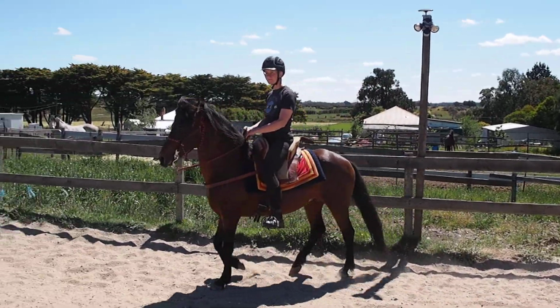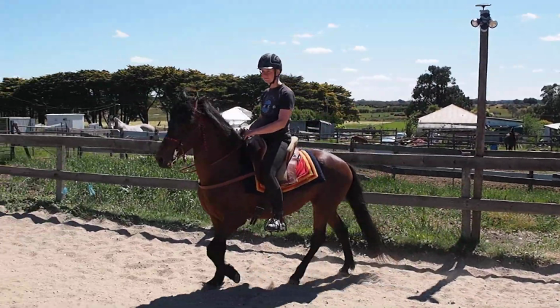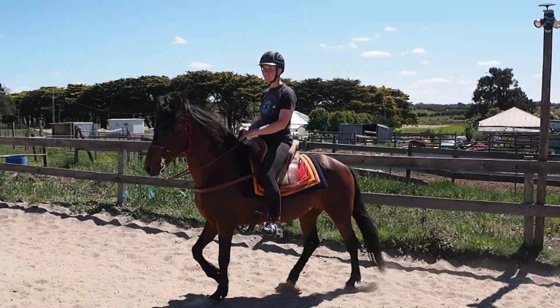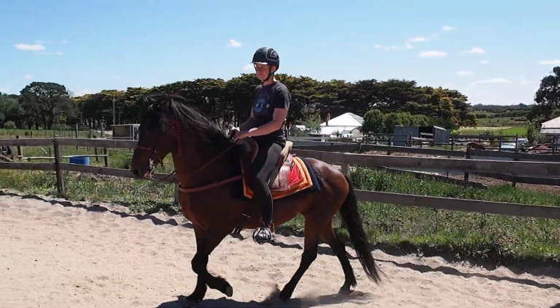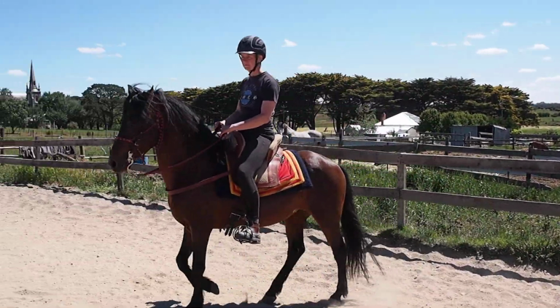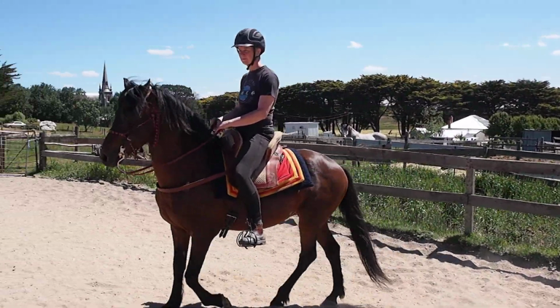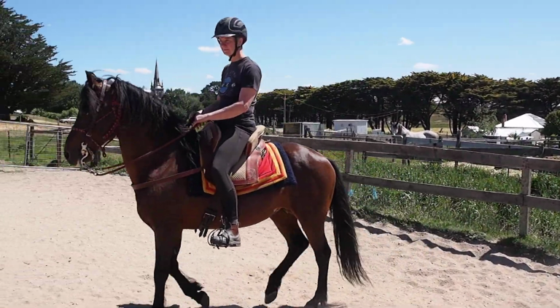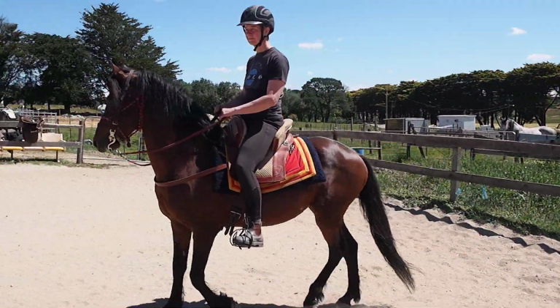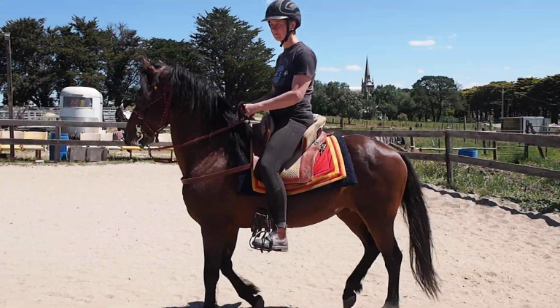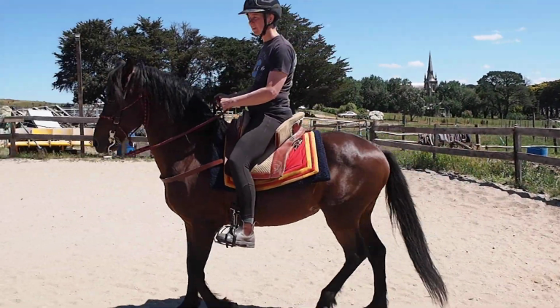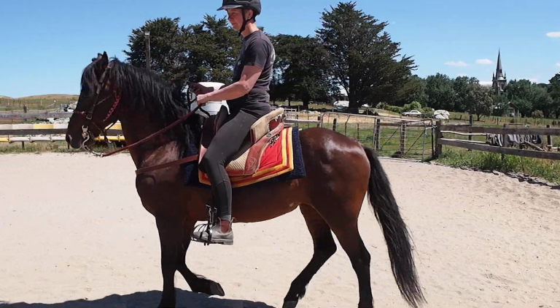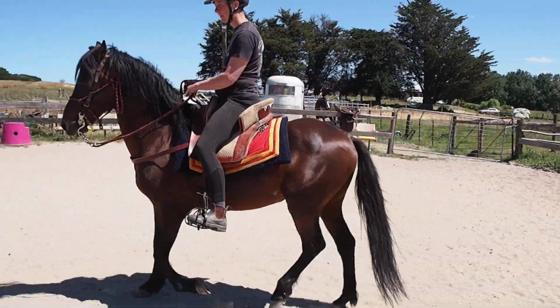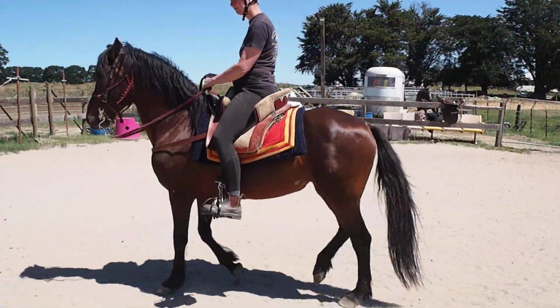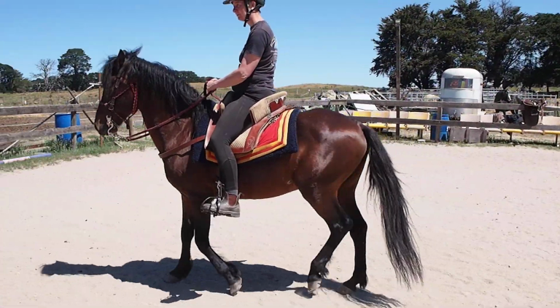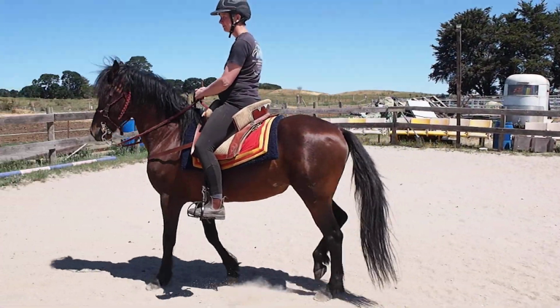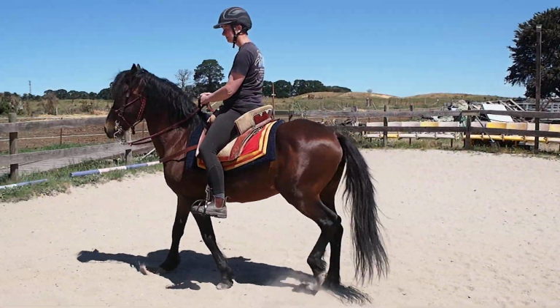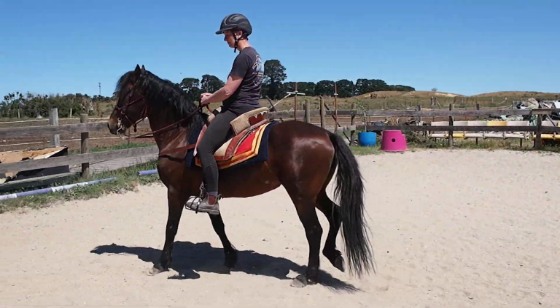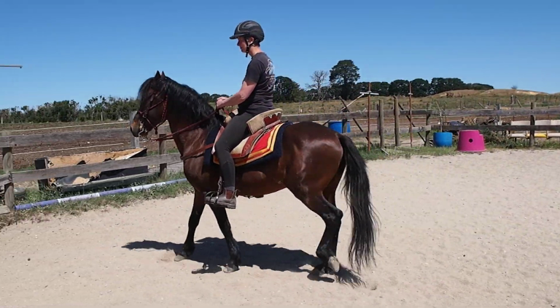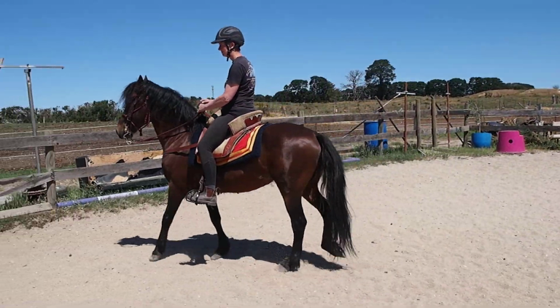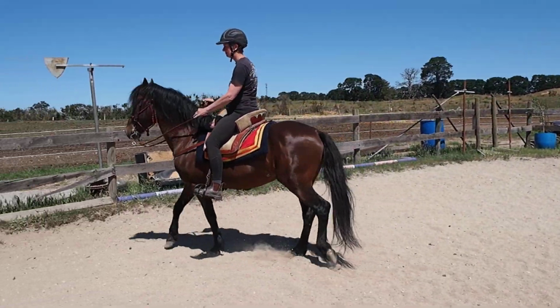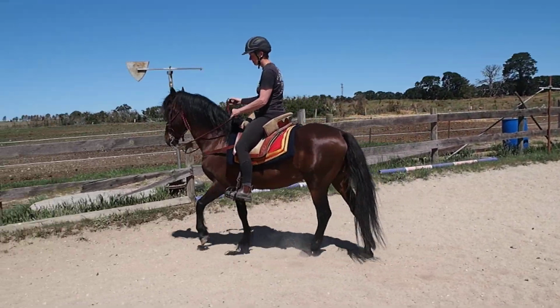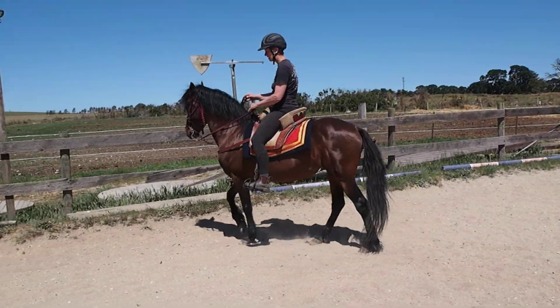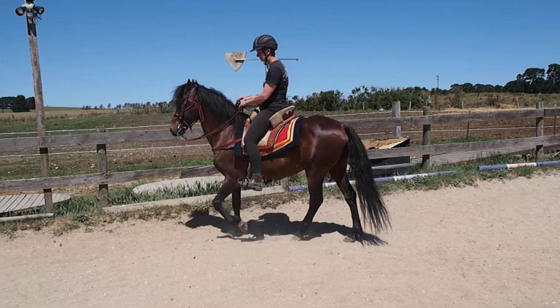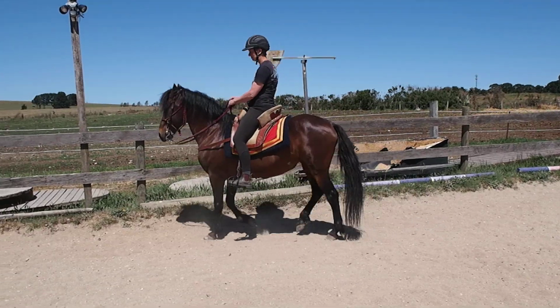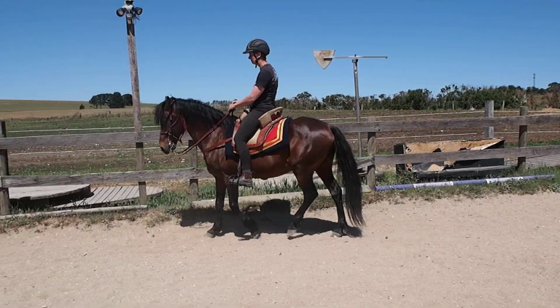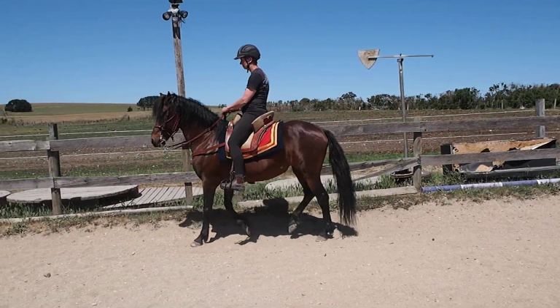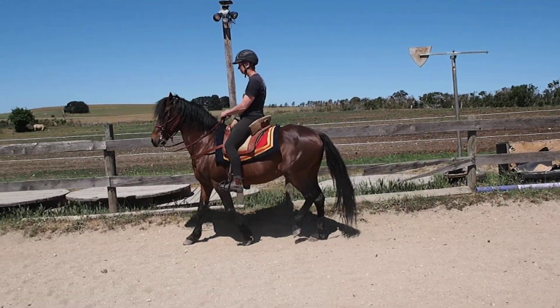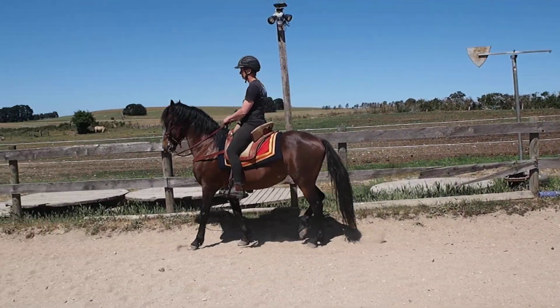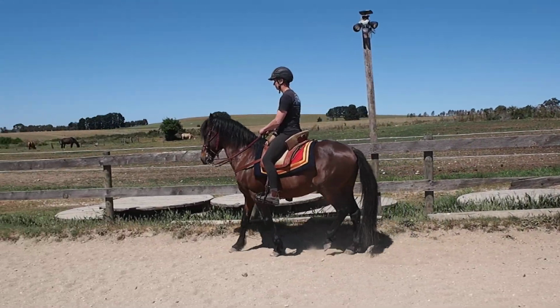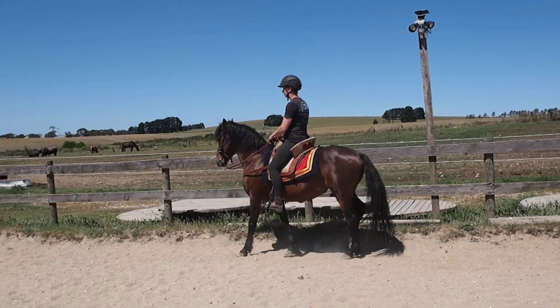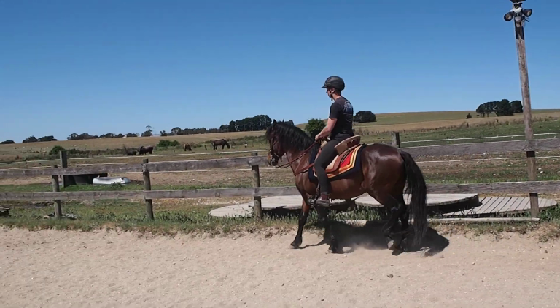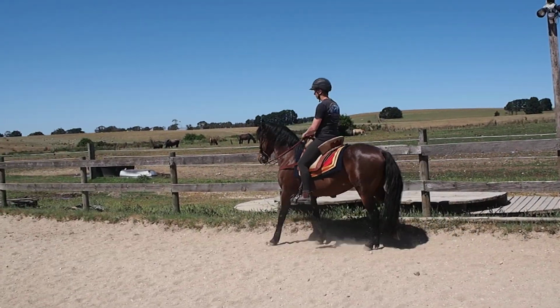That's fine. Let him do that — that's fine. He didn't do nothing else. Just going now. Shoulders forward a little. Shoulders forward a little. Good.